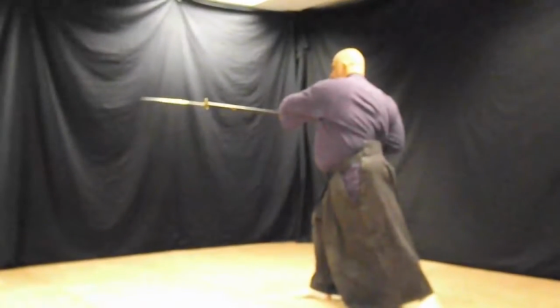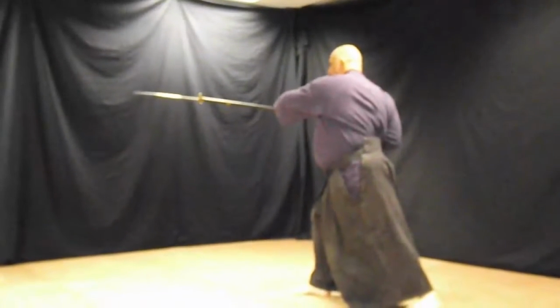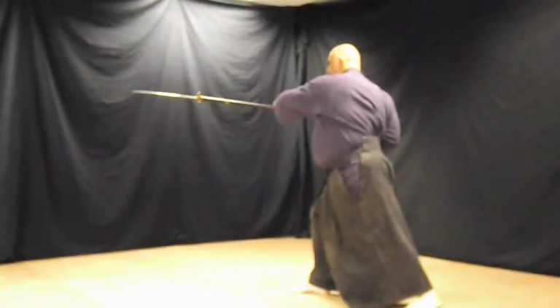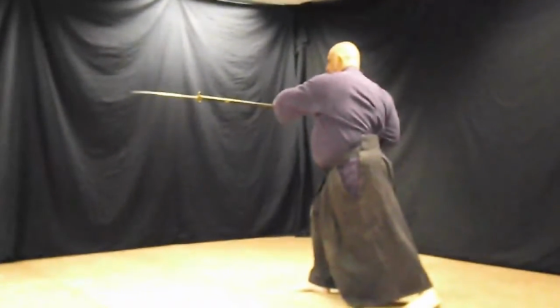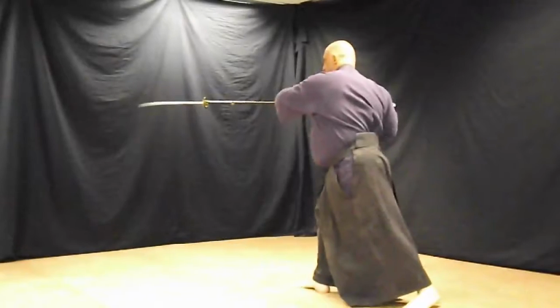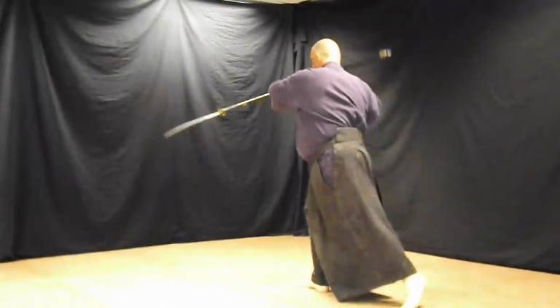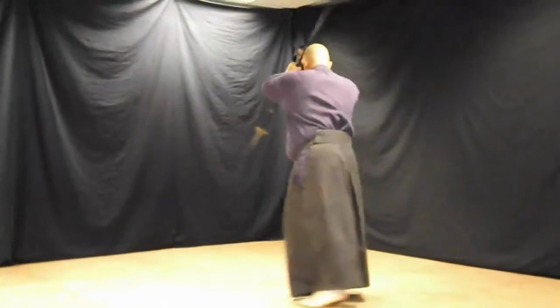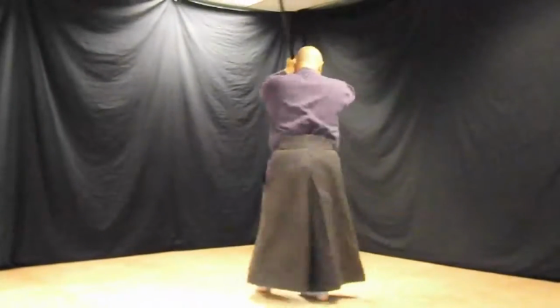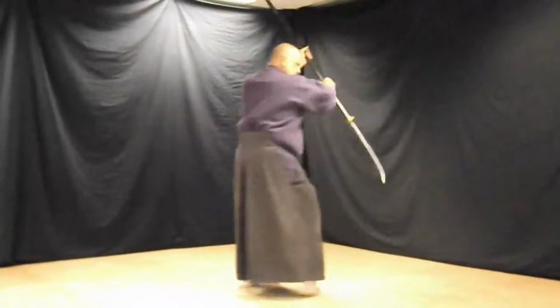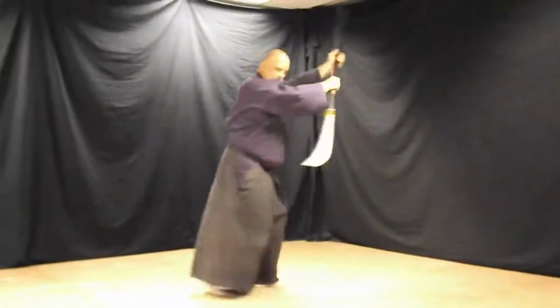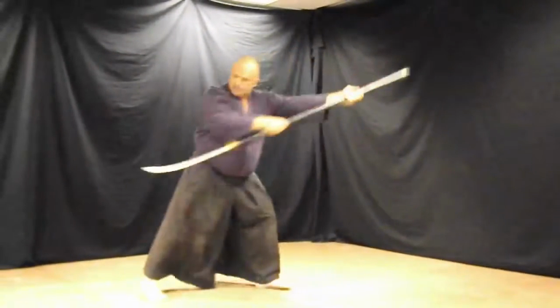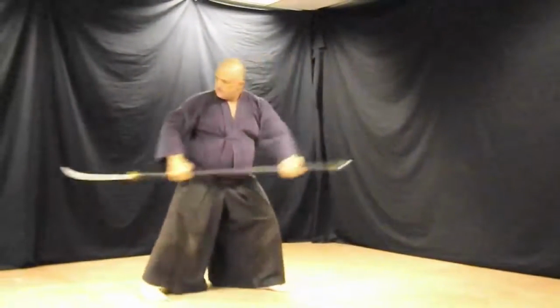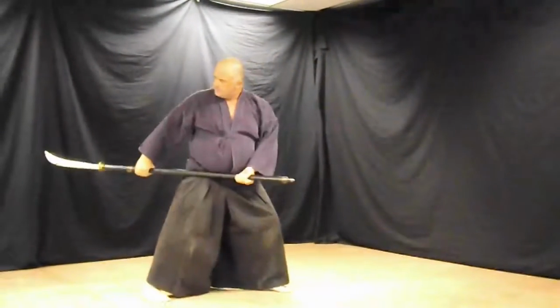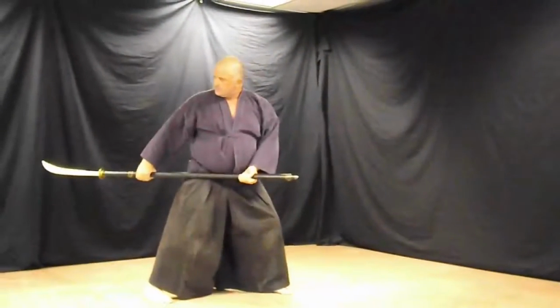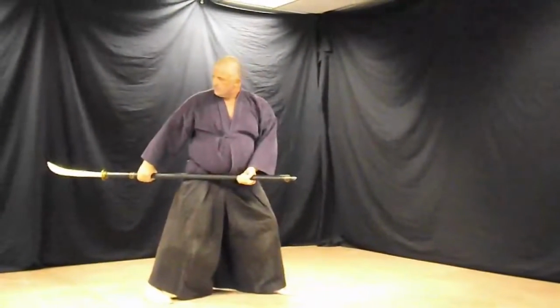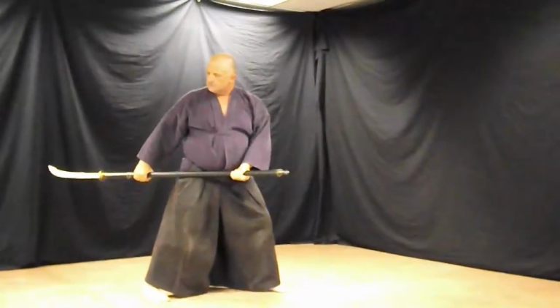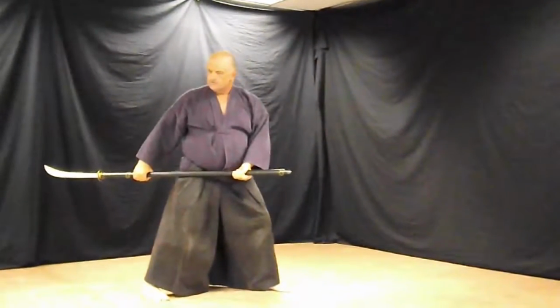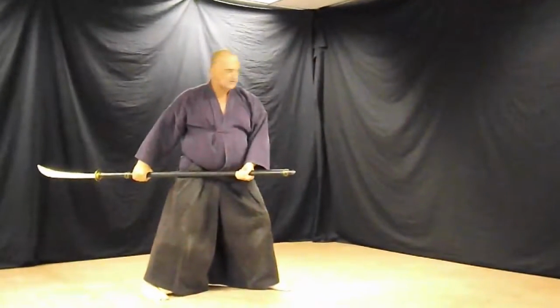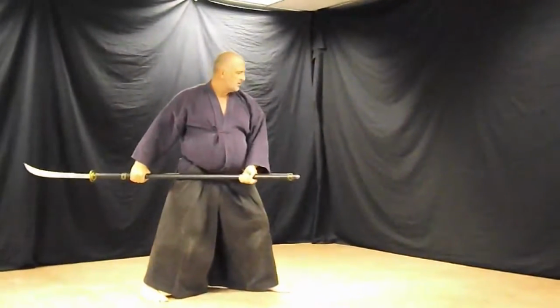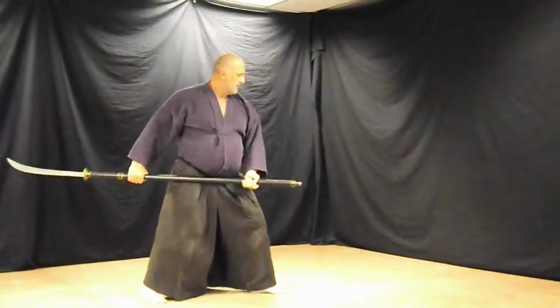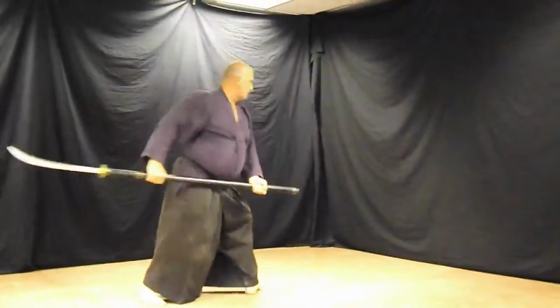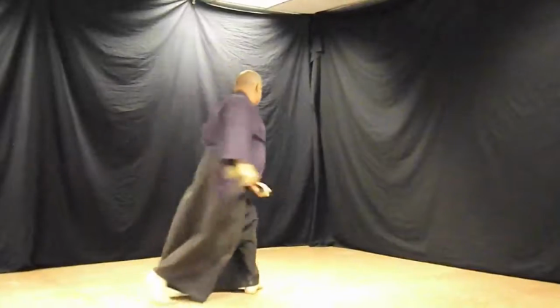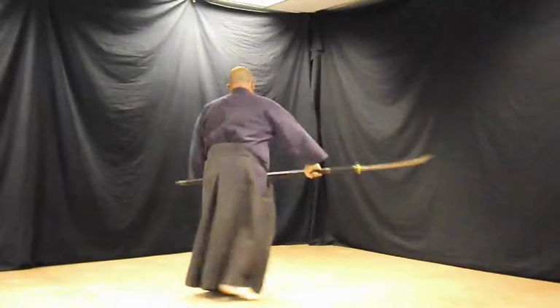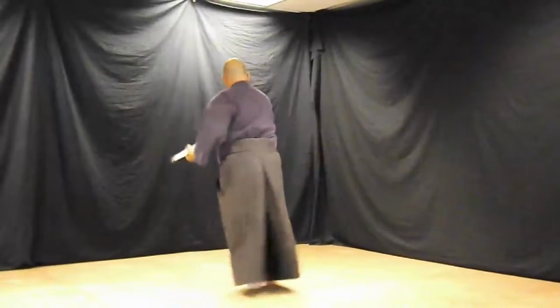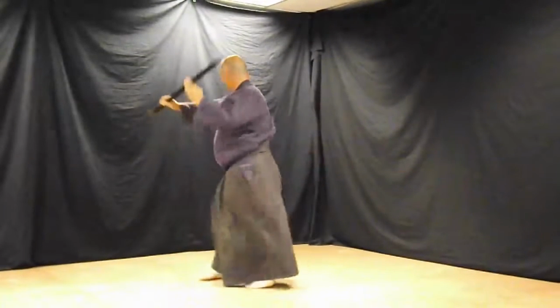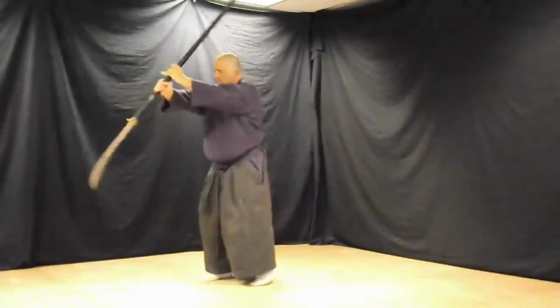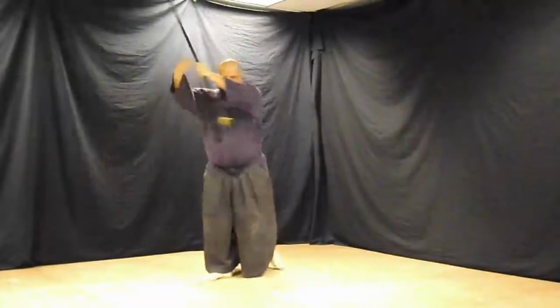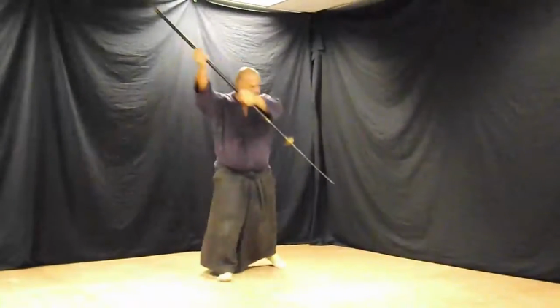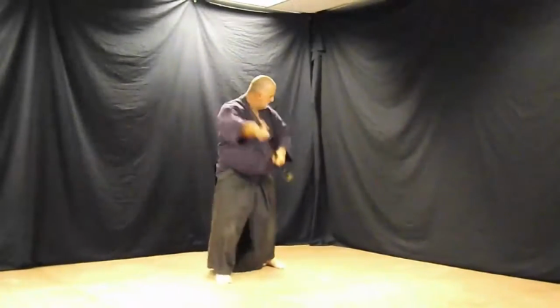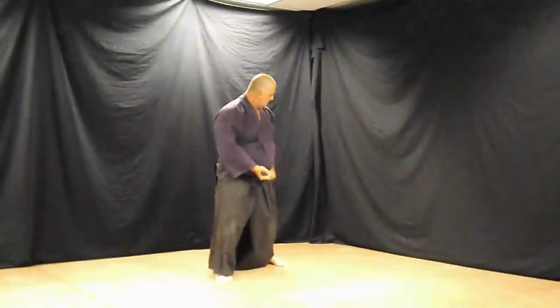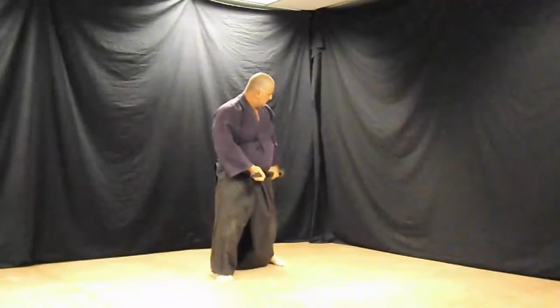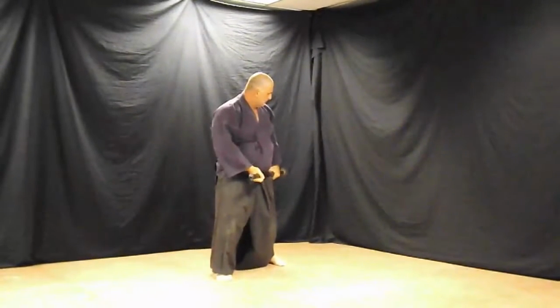Back right 45, cut, turn and thrust. Back left 45, cut, thrust.